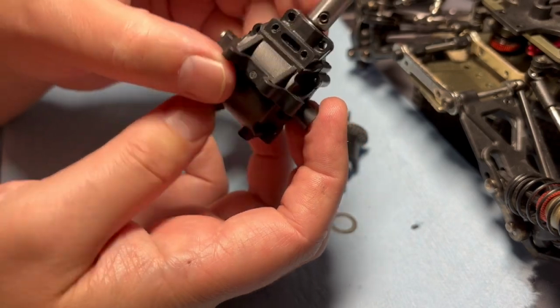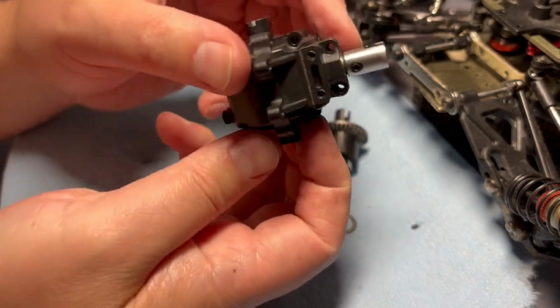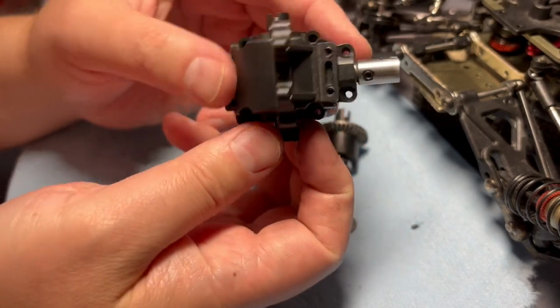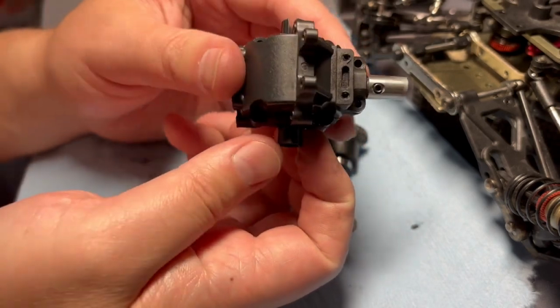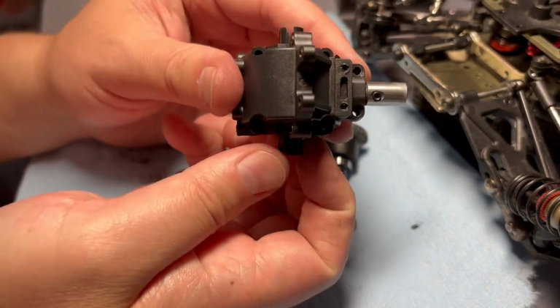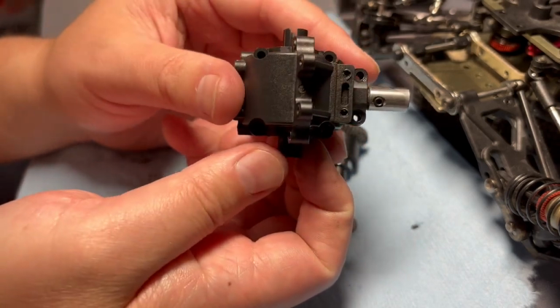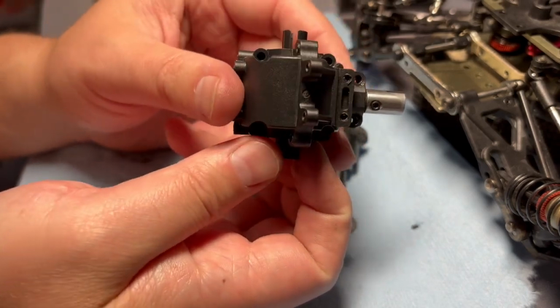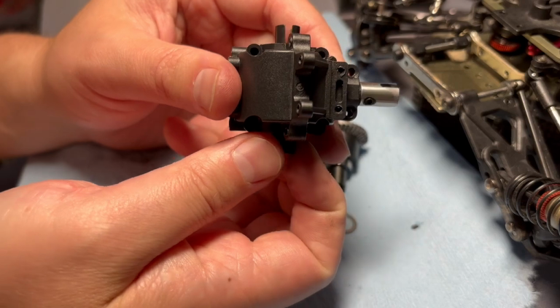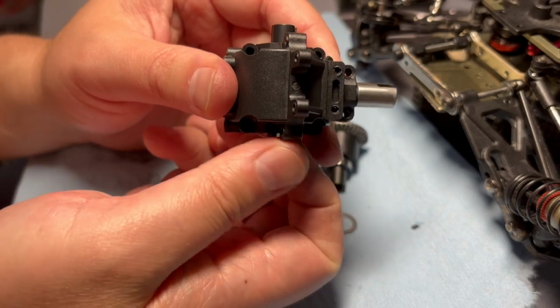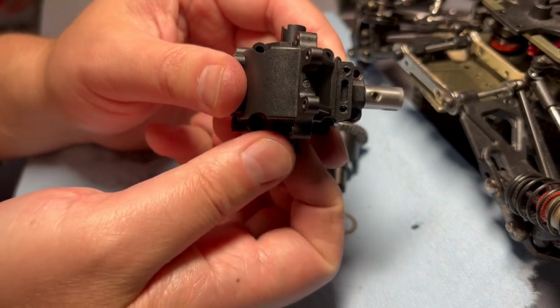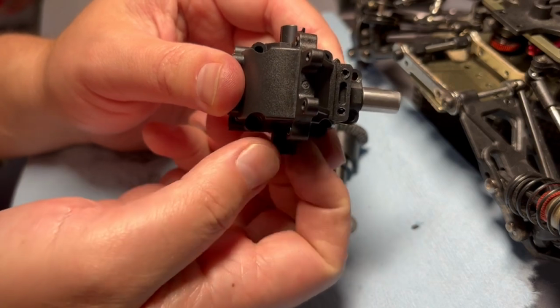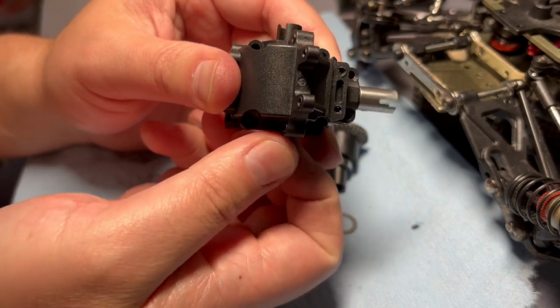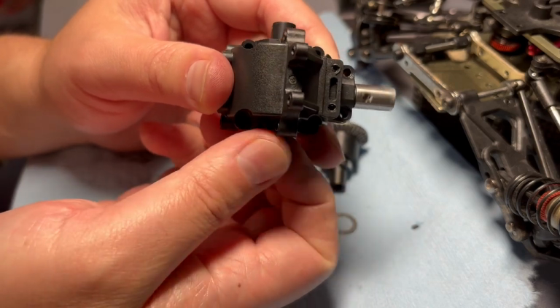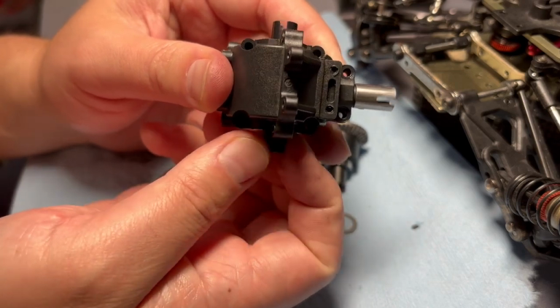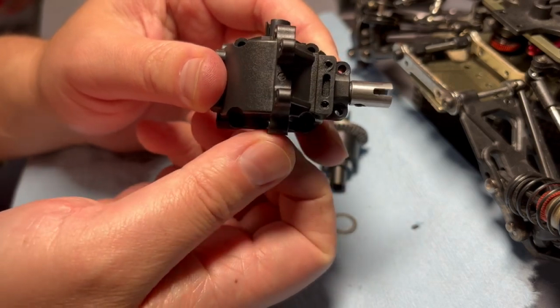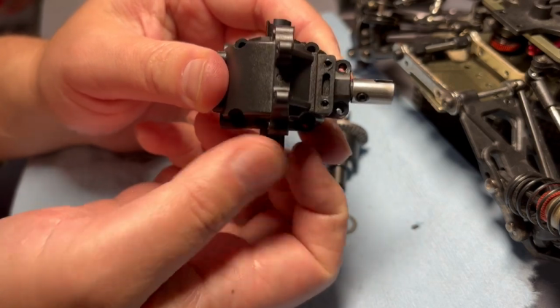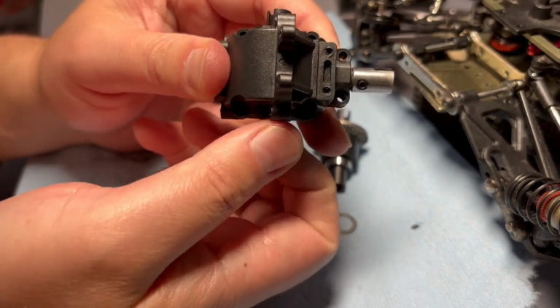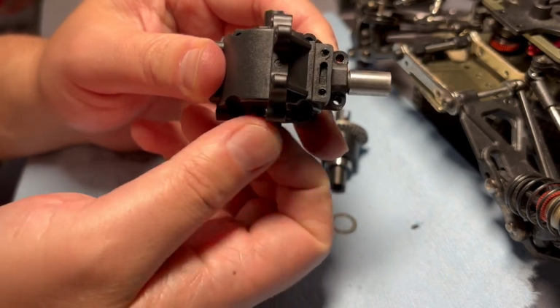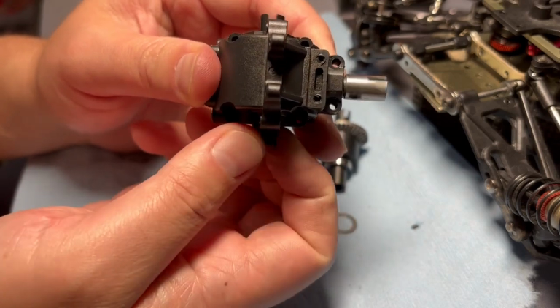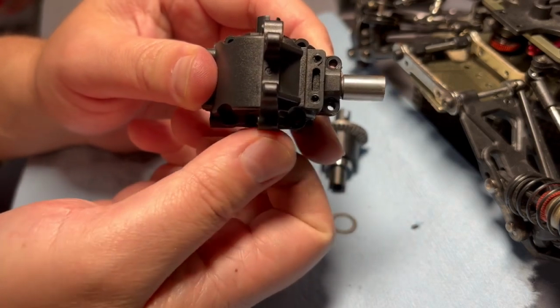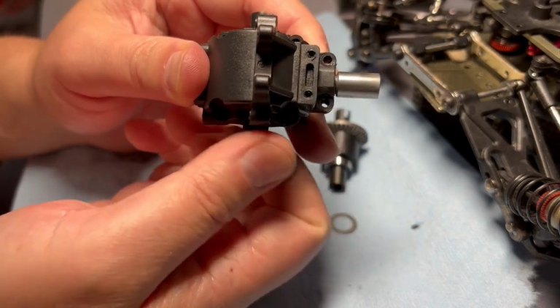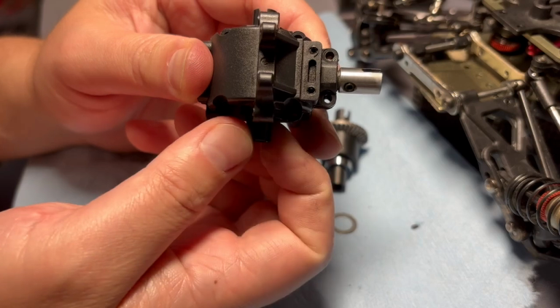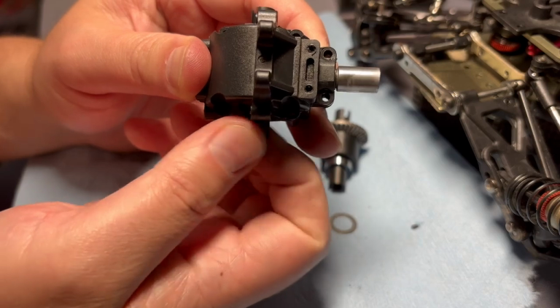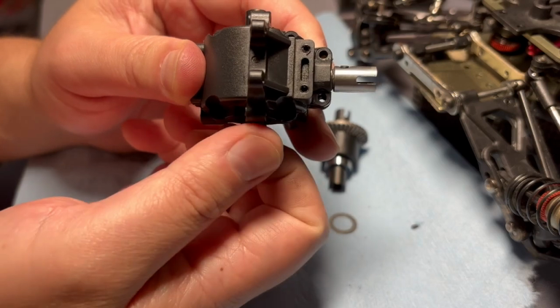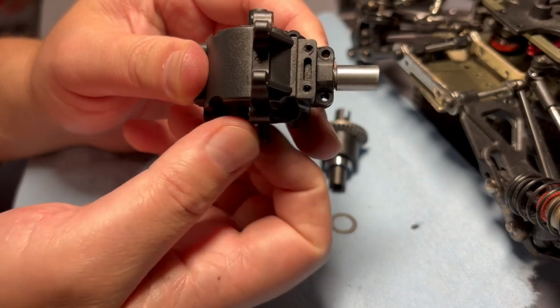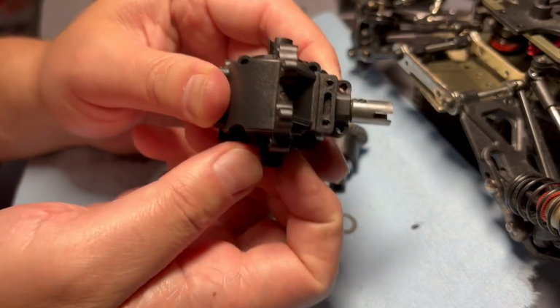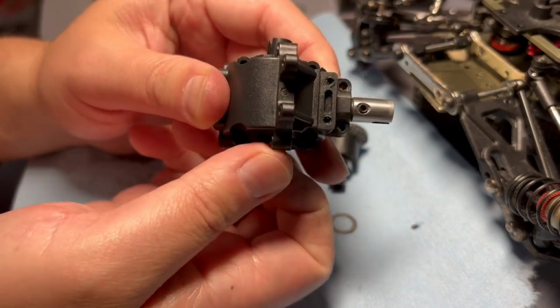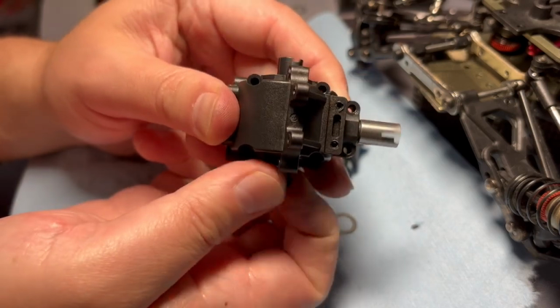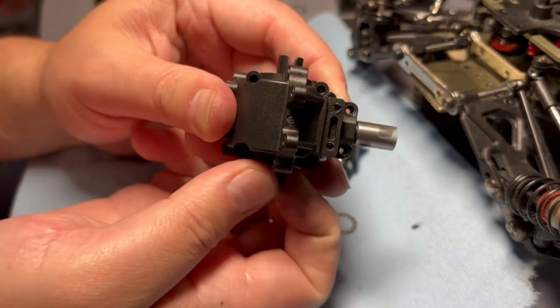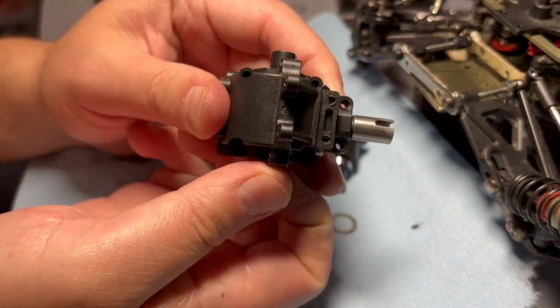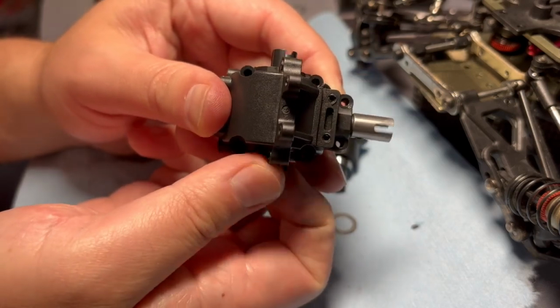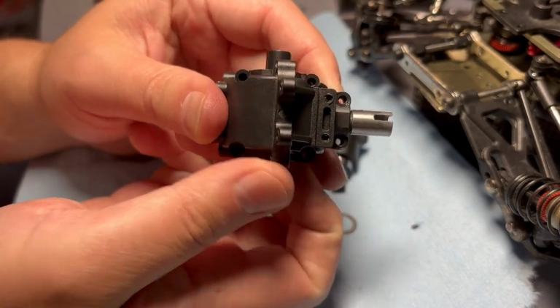The last step is to make sure everything spins freely. When I spin these out drives, I get a nice free spin between all of the gears — and that's exactly what you want.